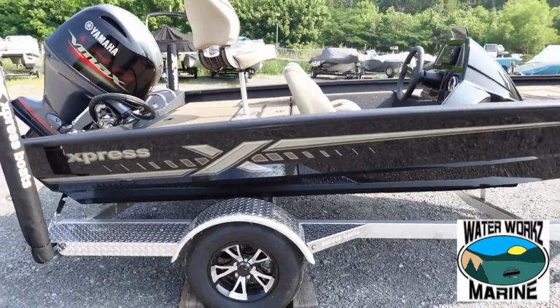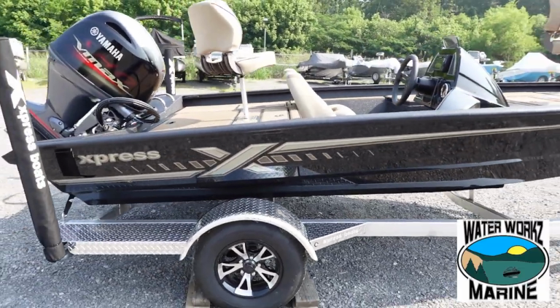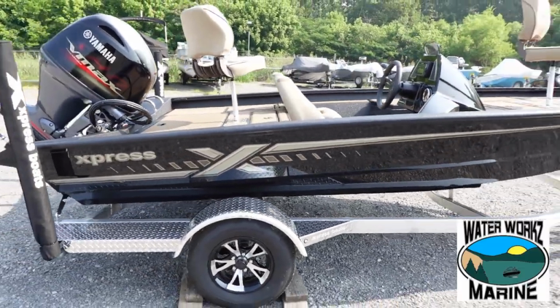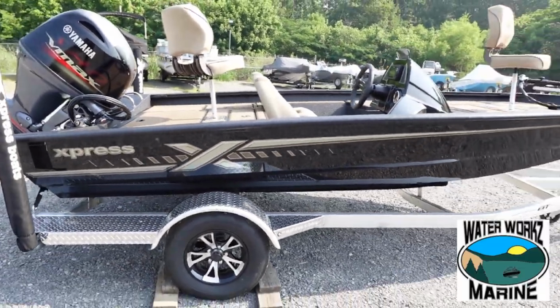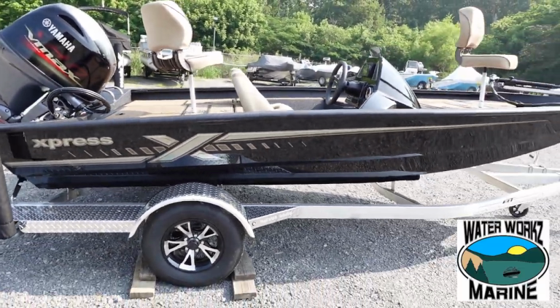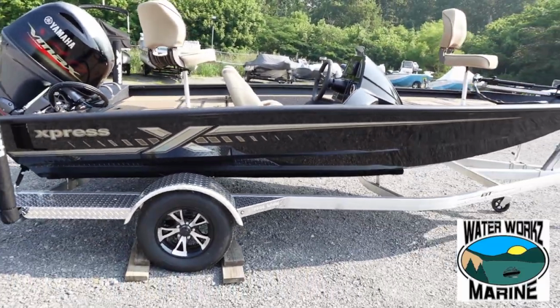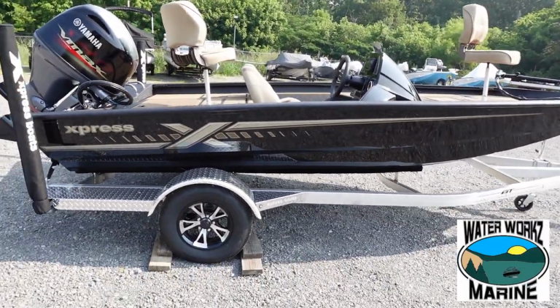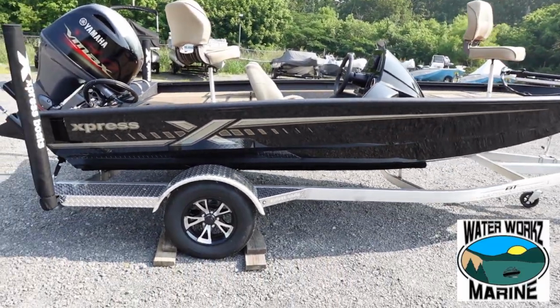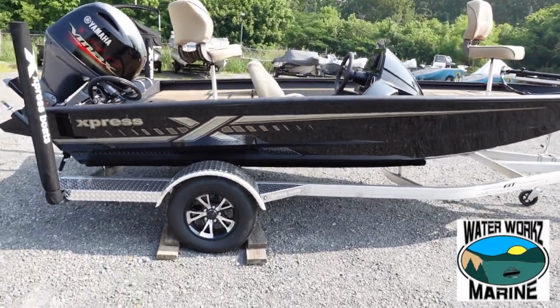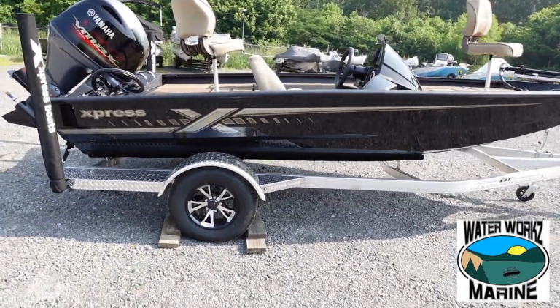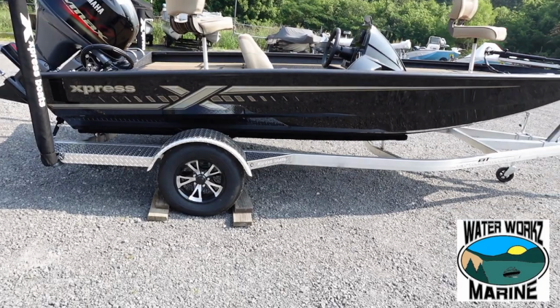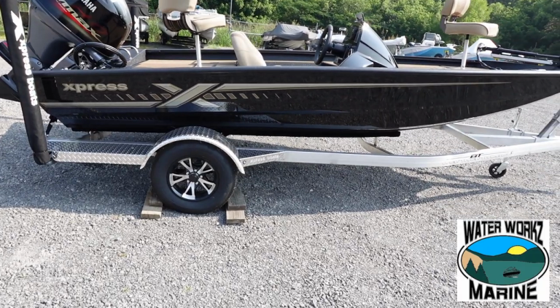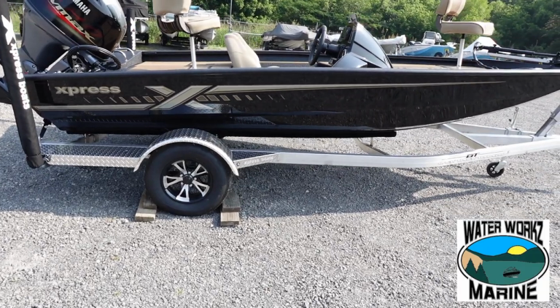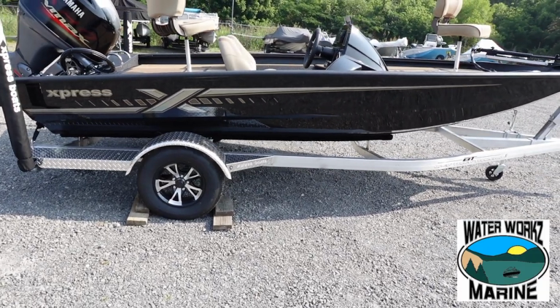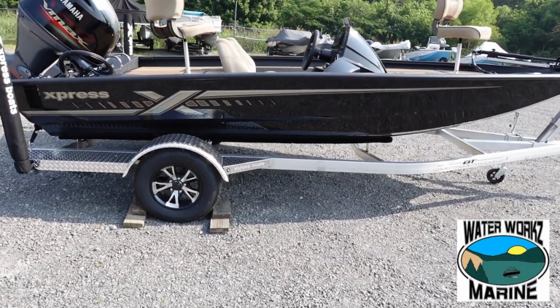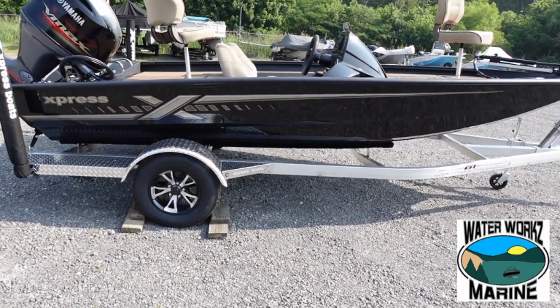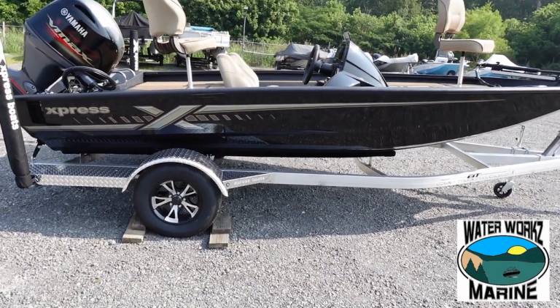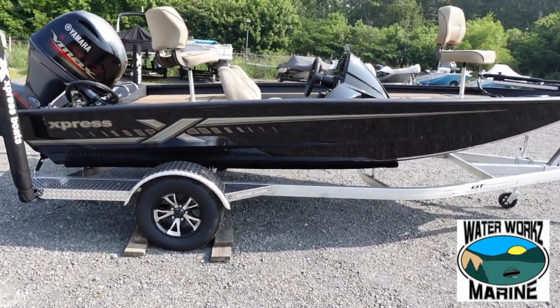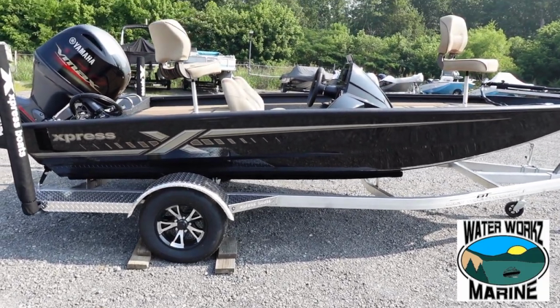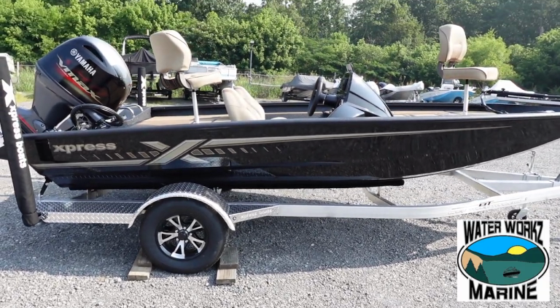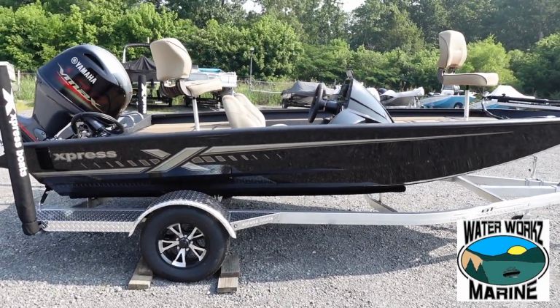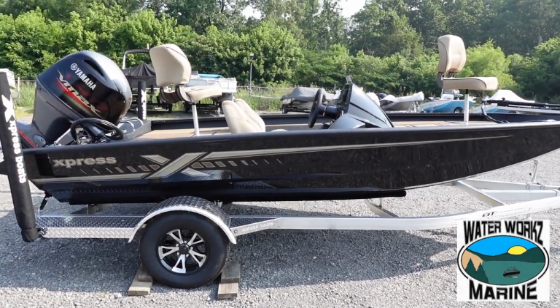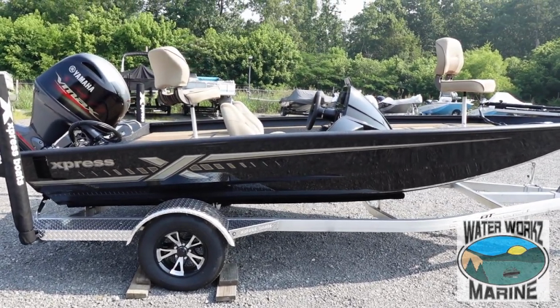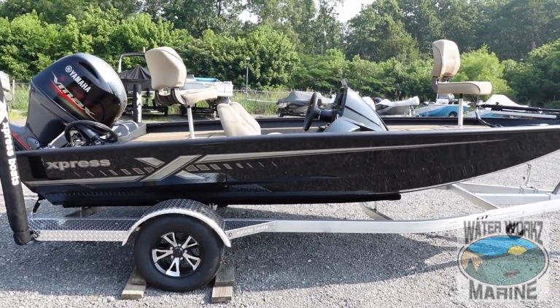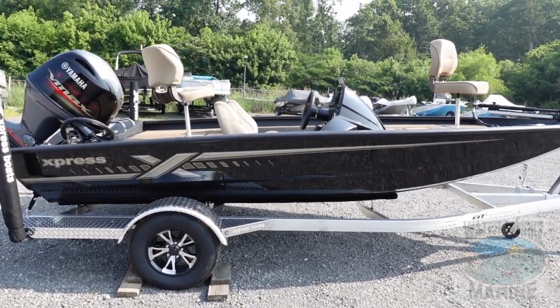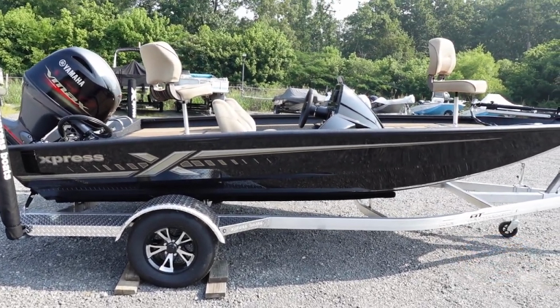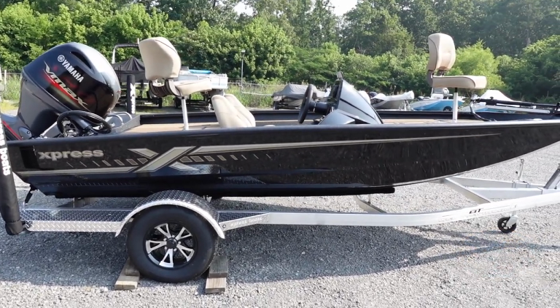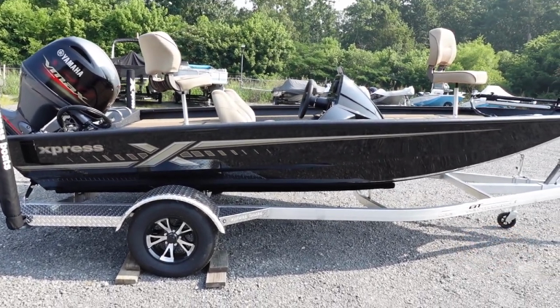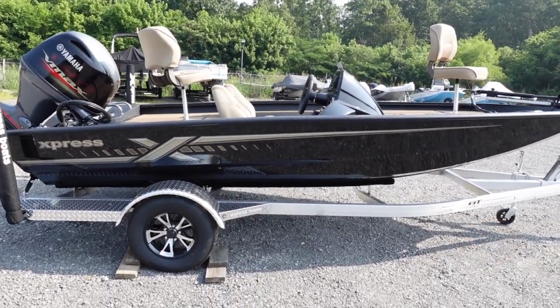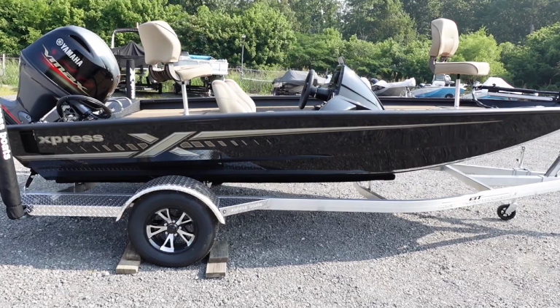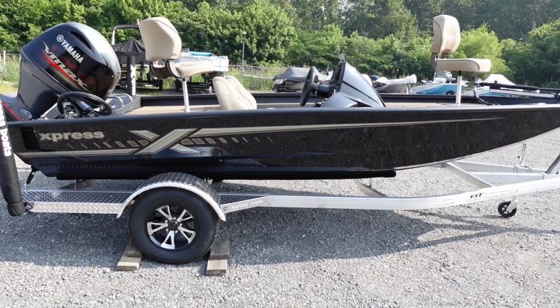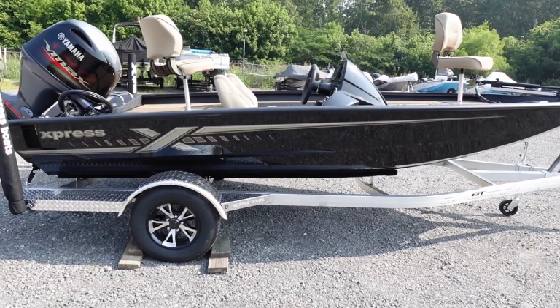Hey guys, appreciate you hanging with us through this walkthrough. Please check out the other boats on our channel, maybe even come see us at waterworksmarine.com. Thank you so much, have a good day.